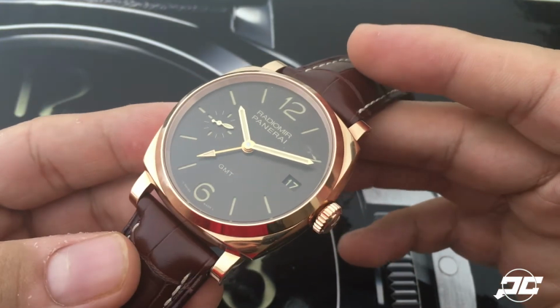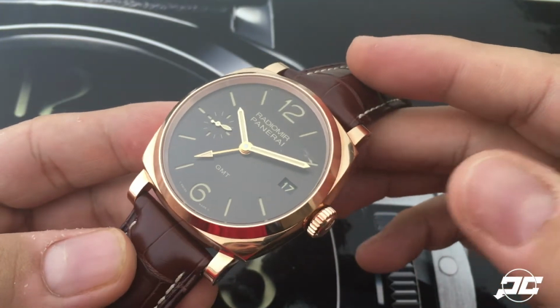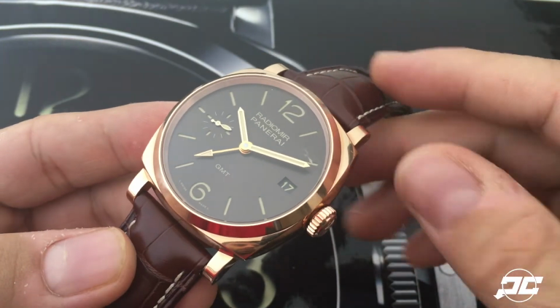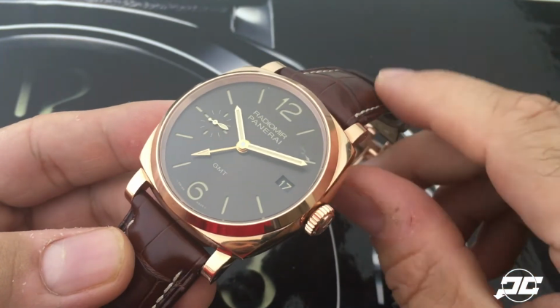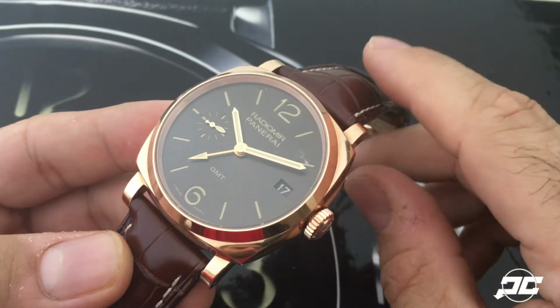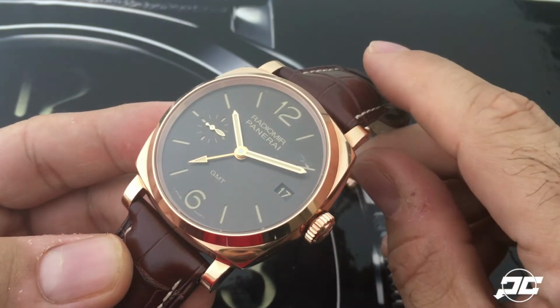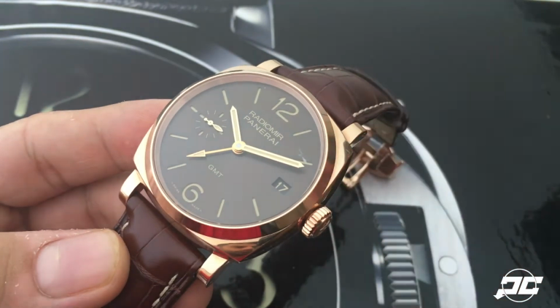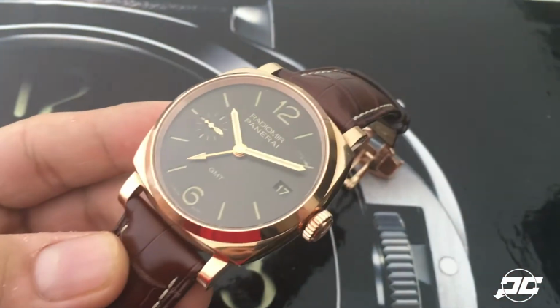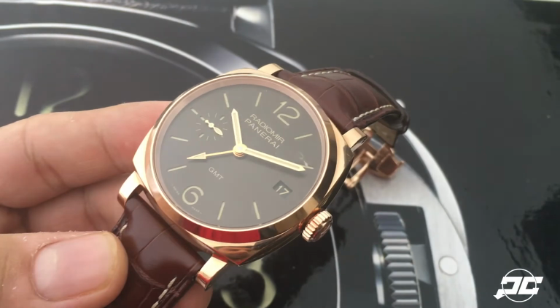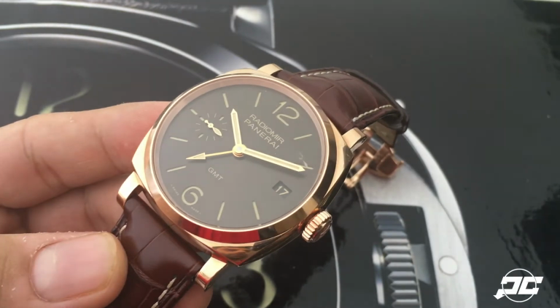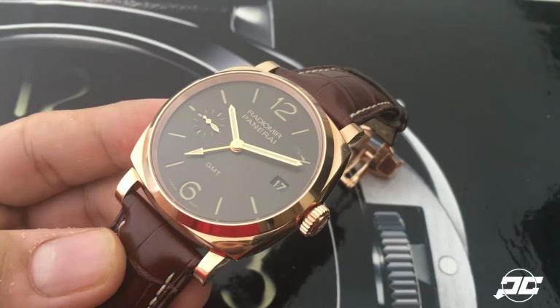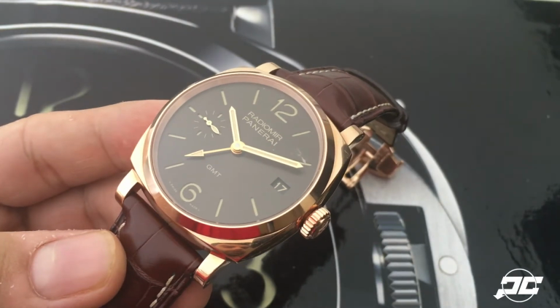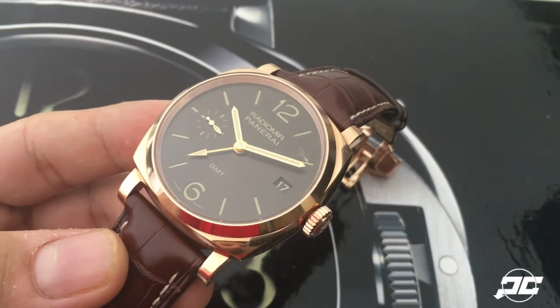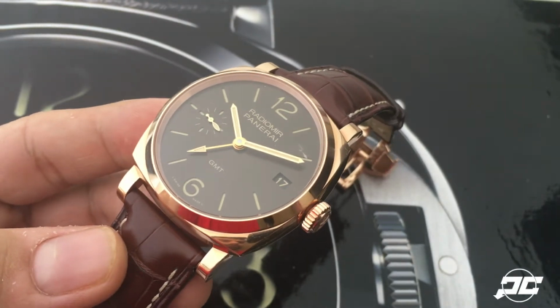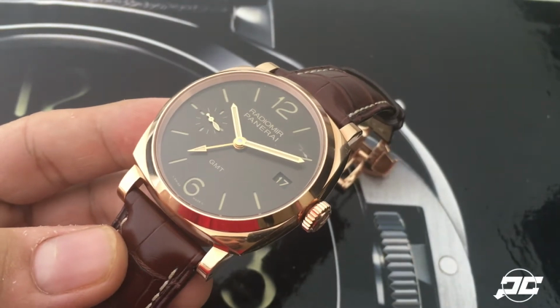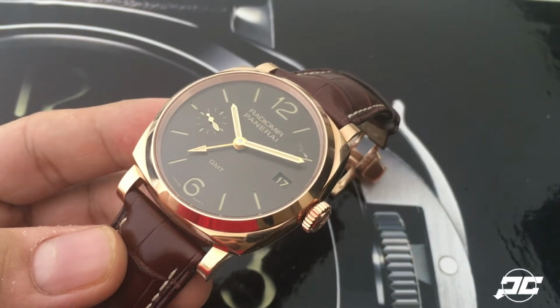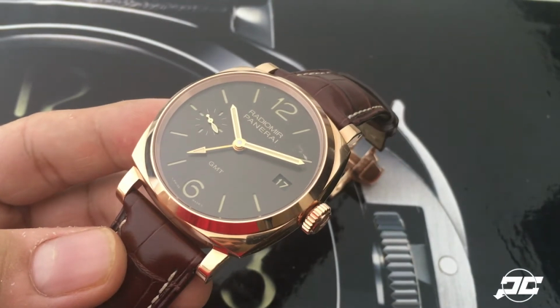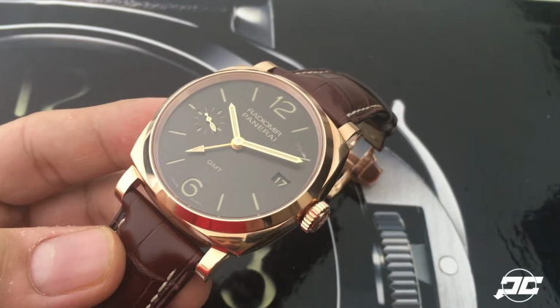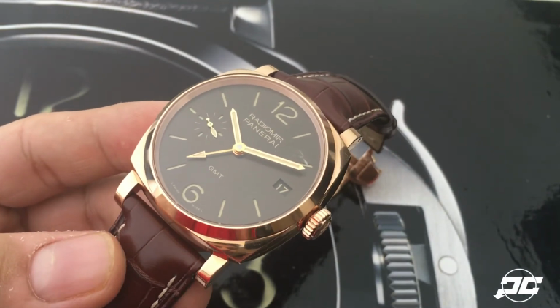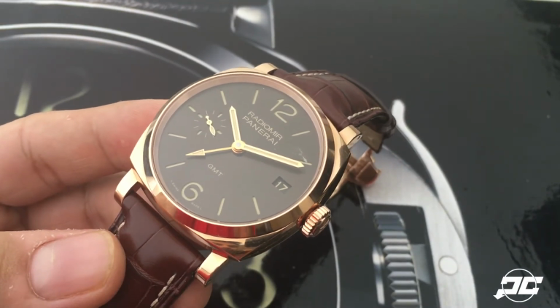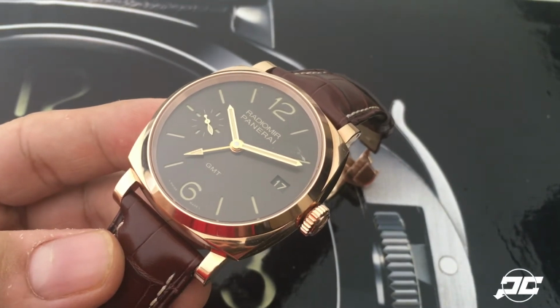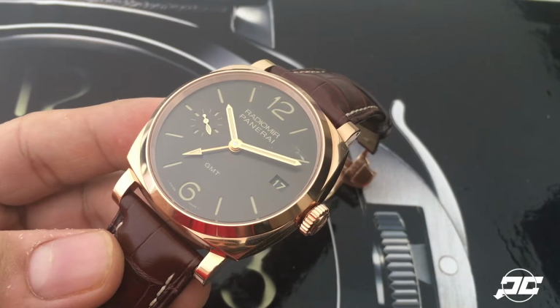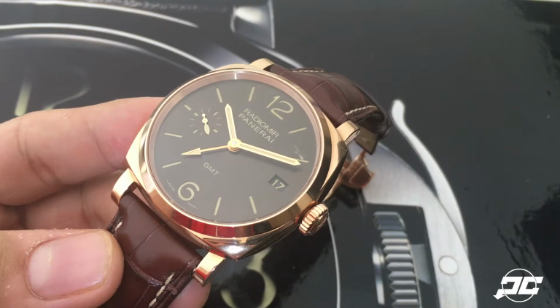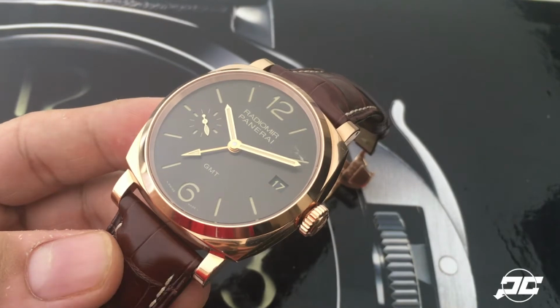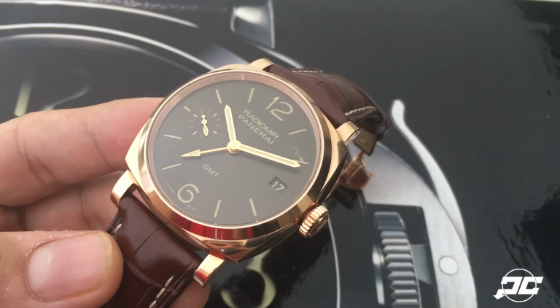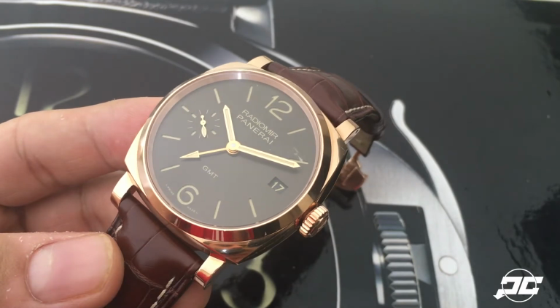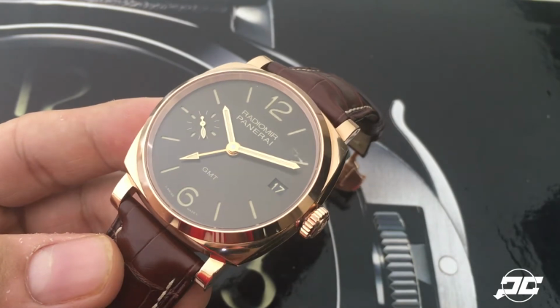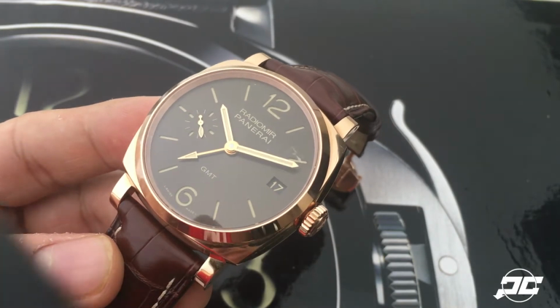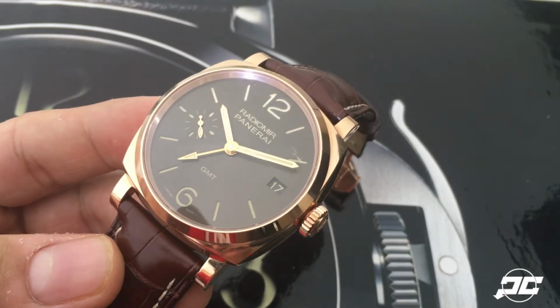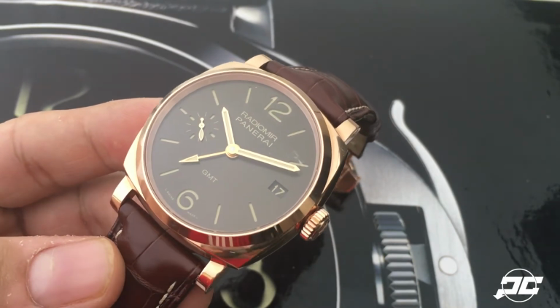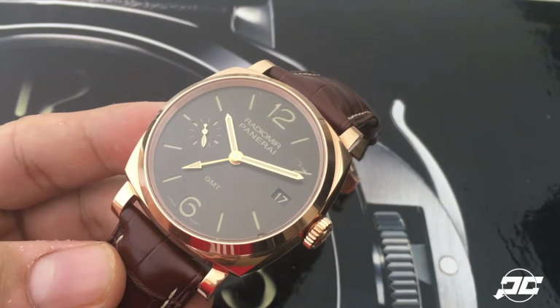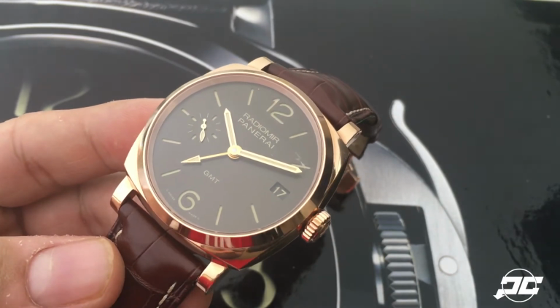other boutique editions. It's kind of hard to see at the moment — let me go ahead and shine some light on it so you can see exactly what I'm talking about. If I can get this light just